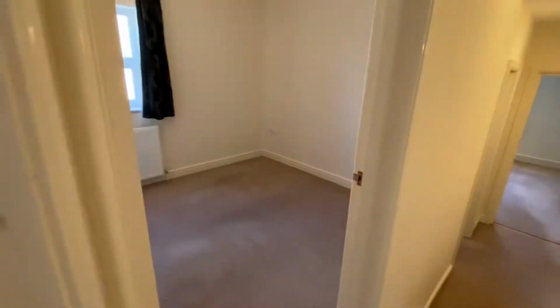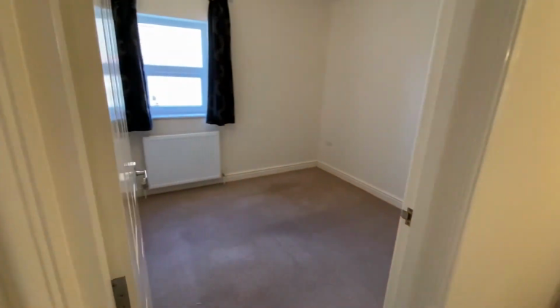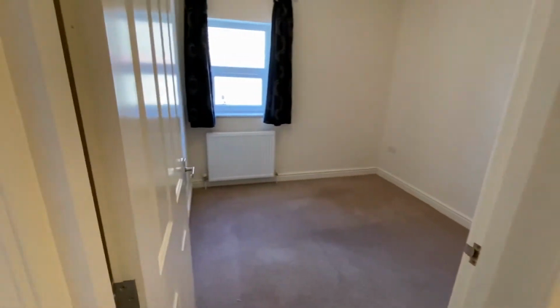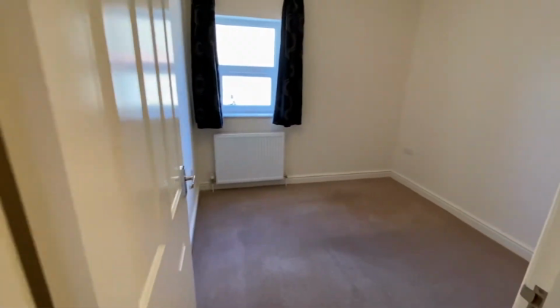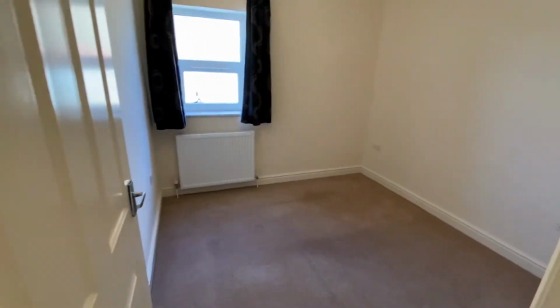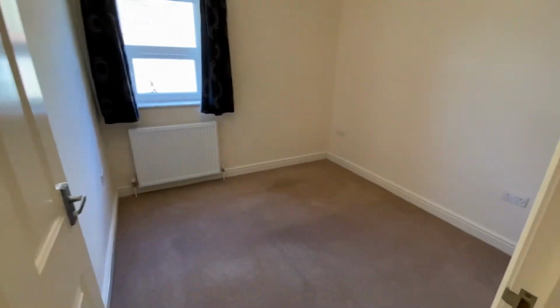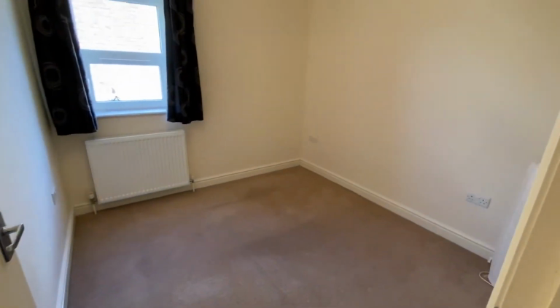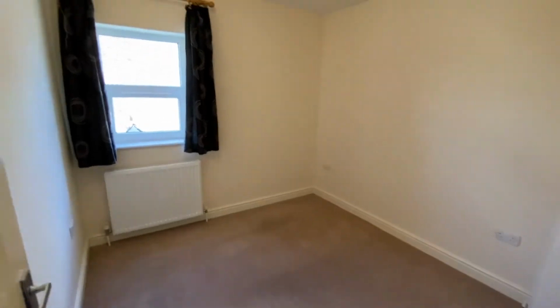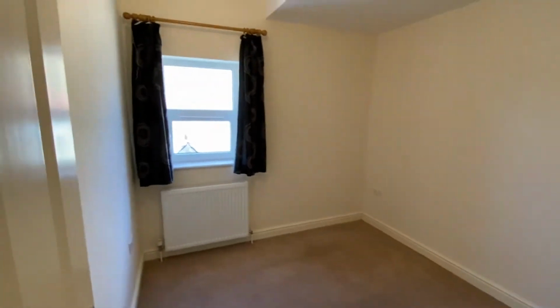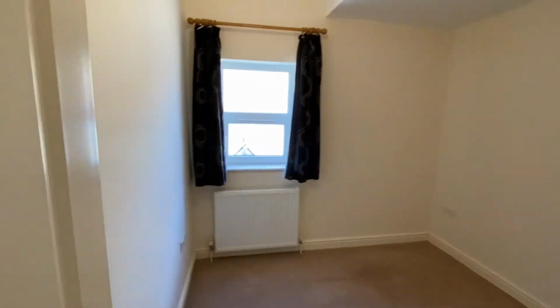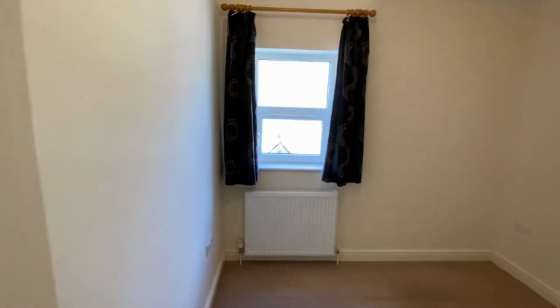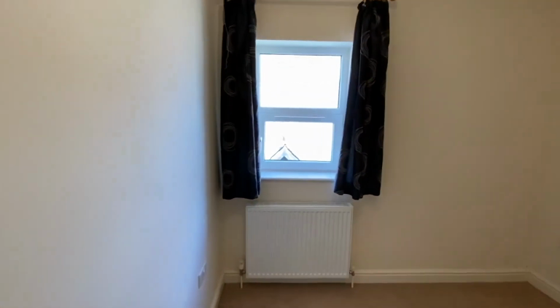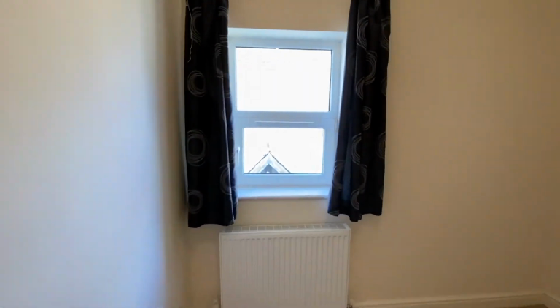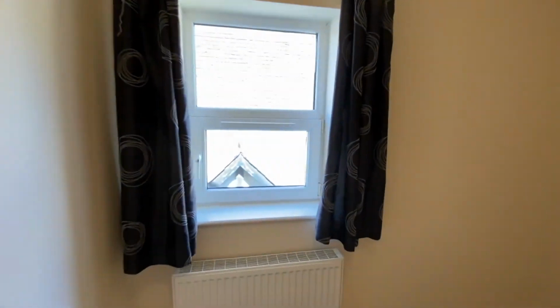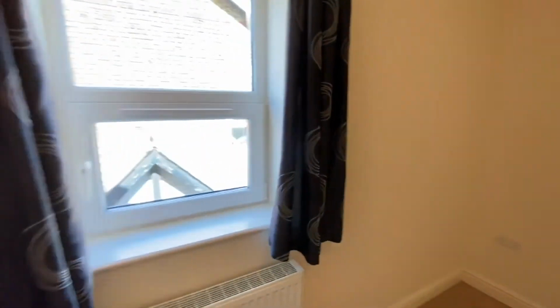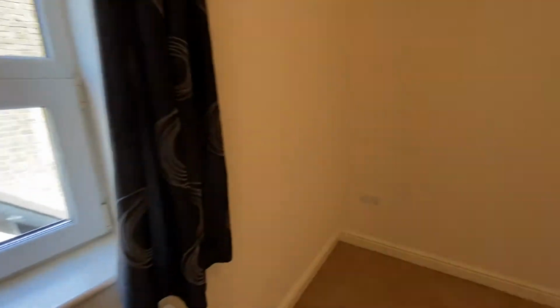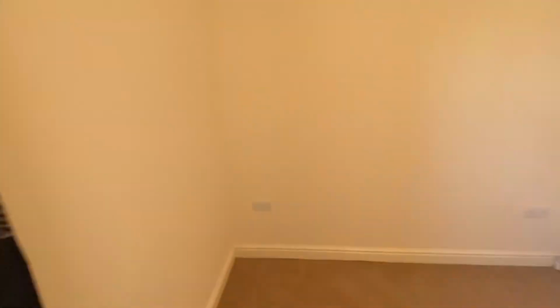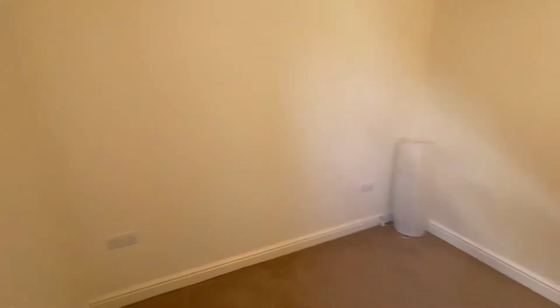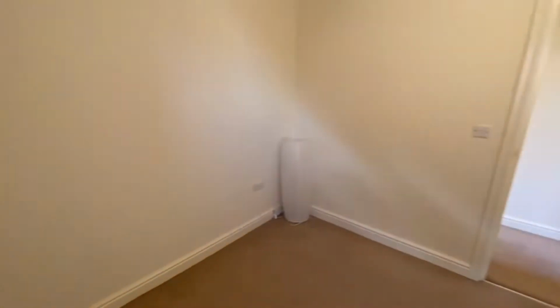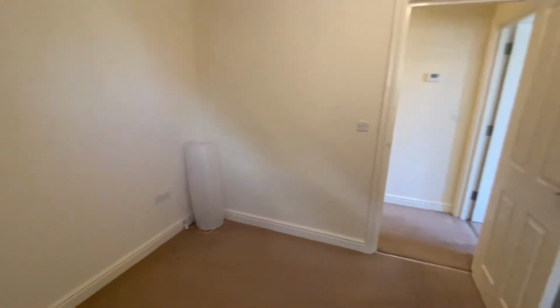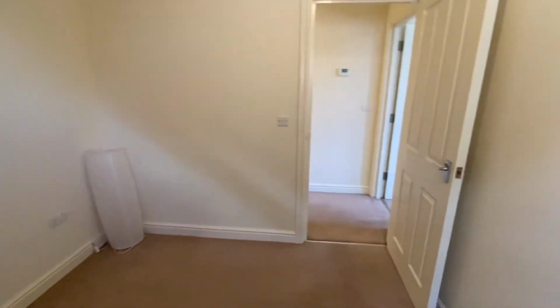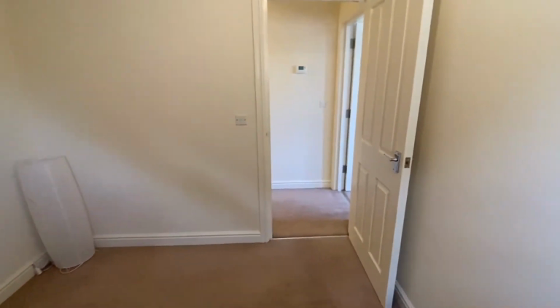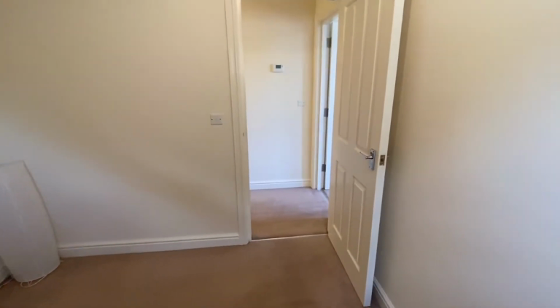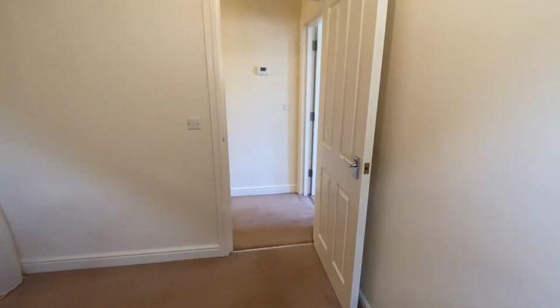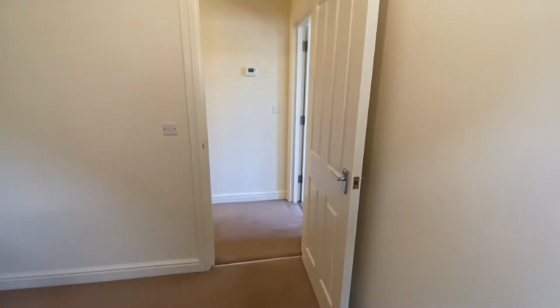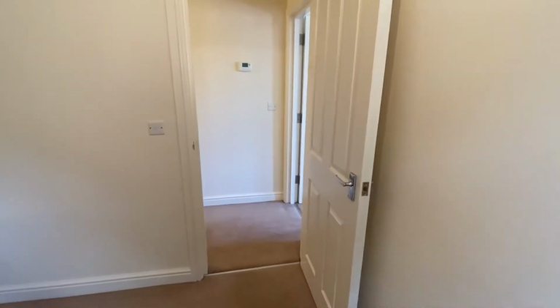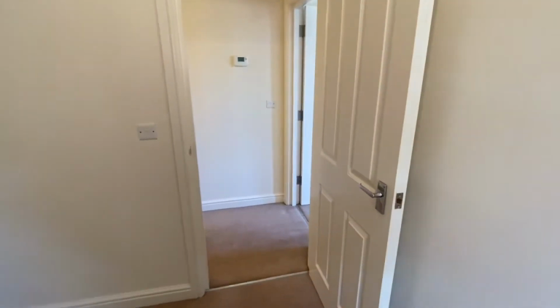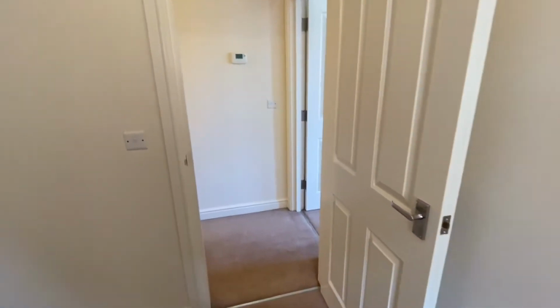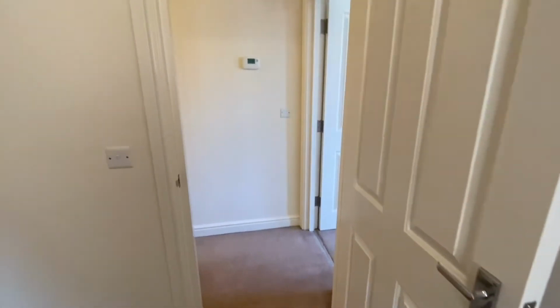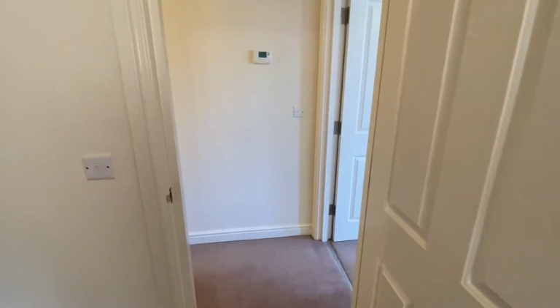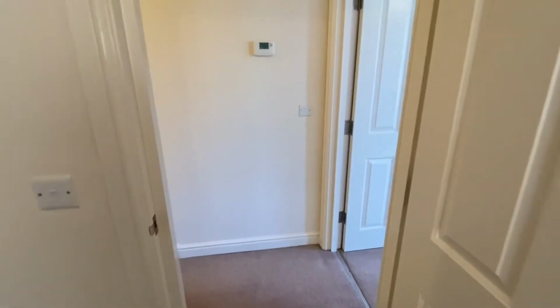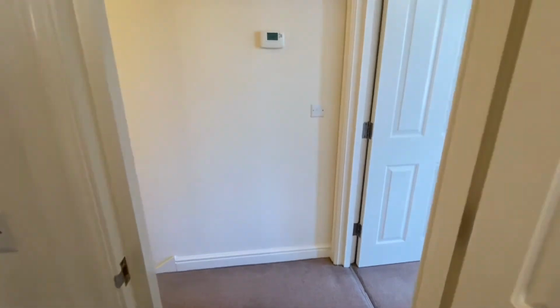Second bedroom — a smaller double. The property has just been freshly painted through with emulsion, August 2021.